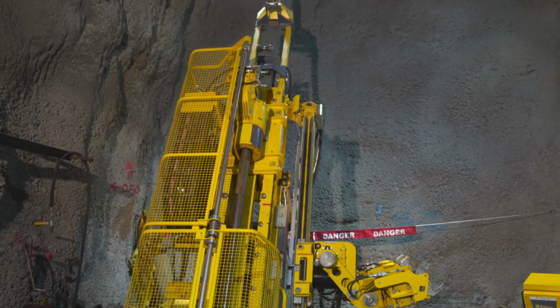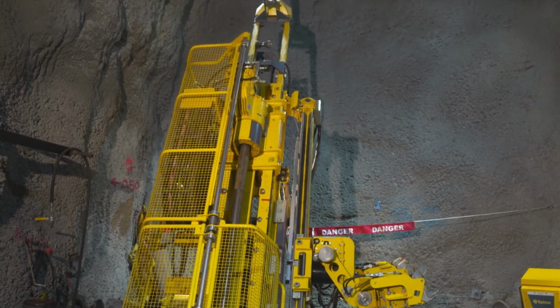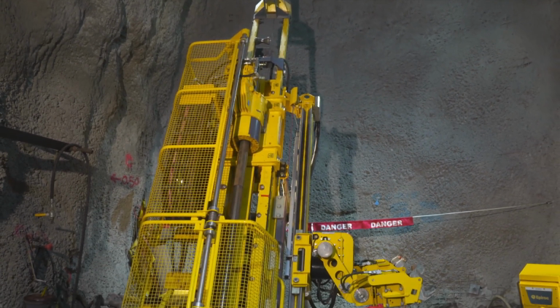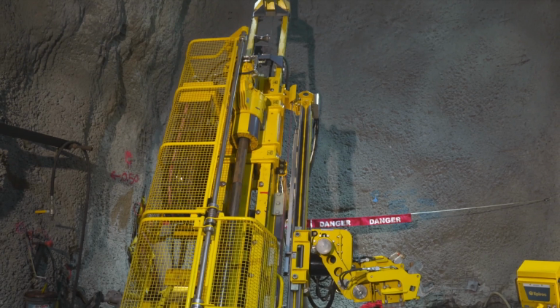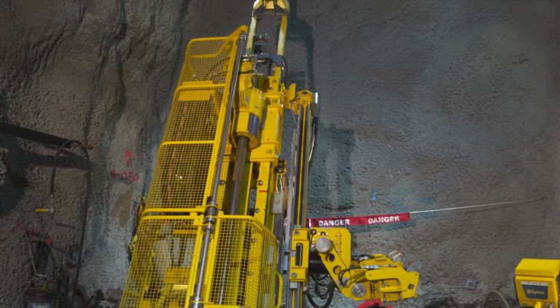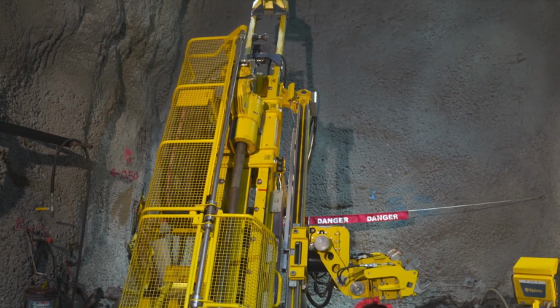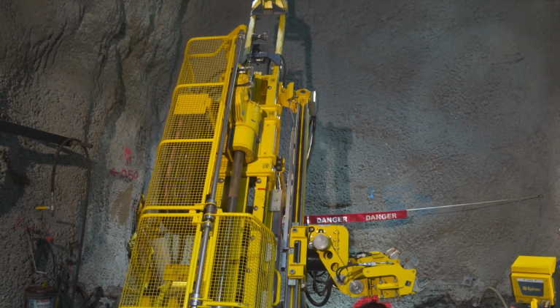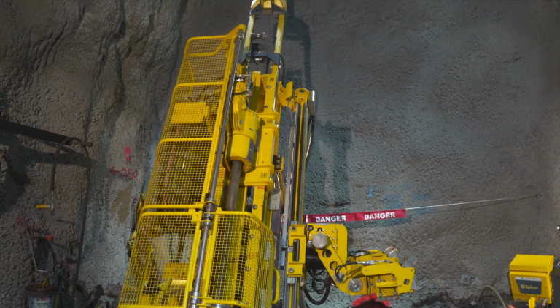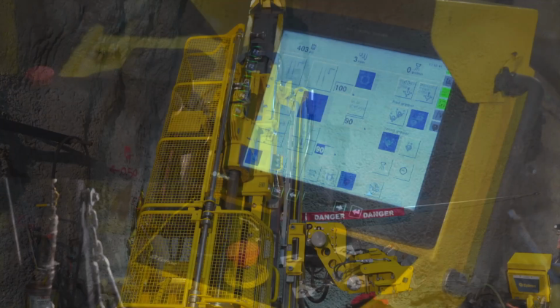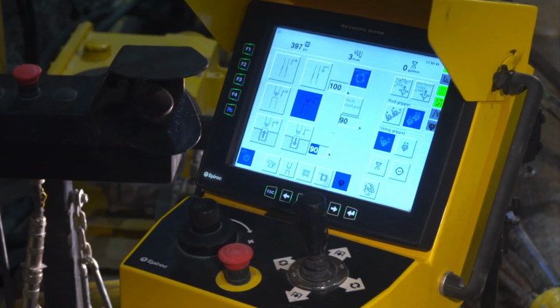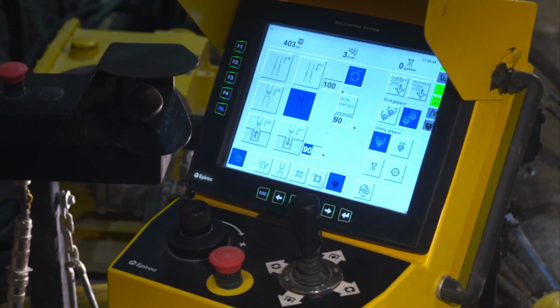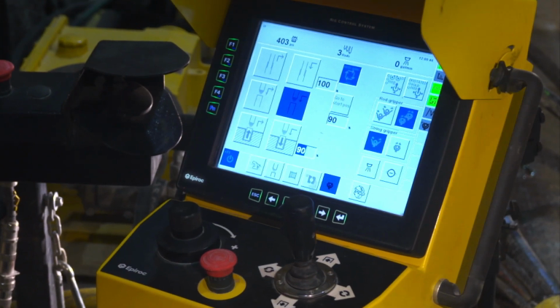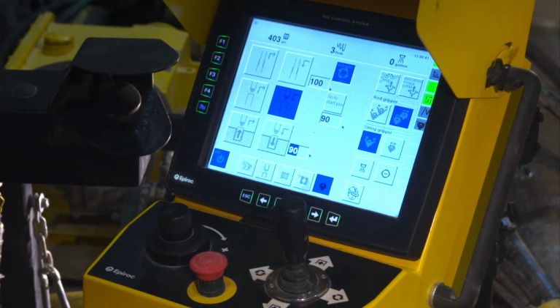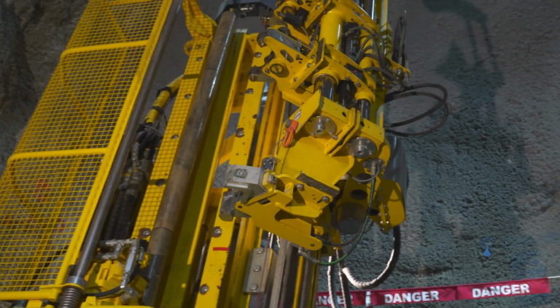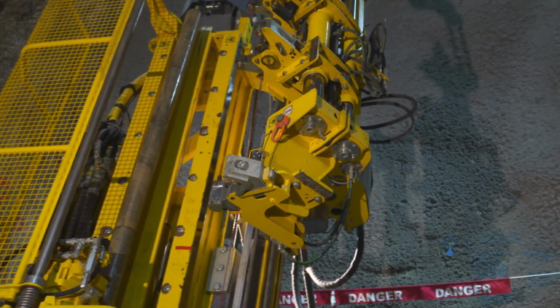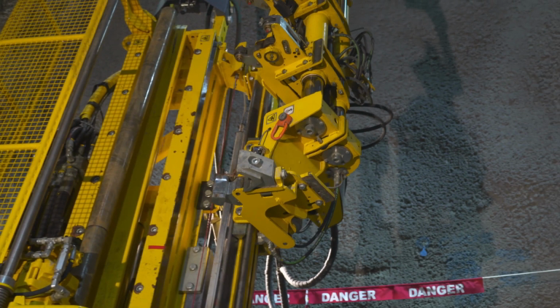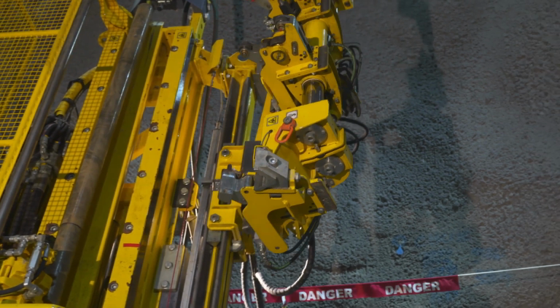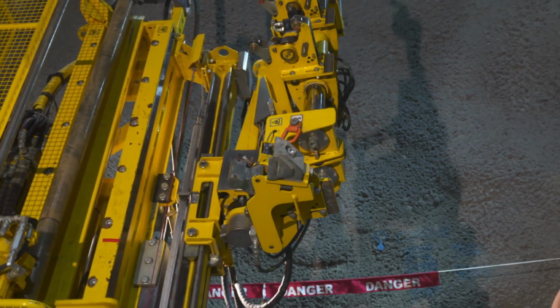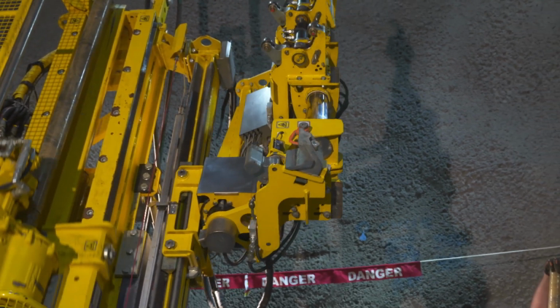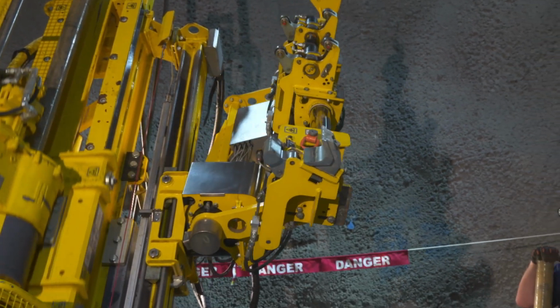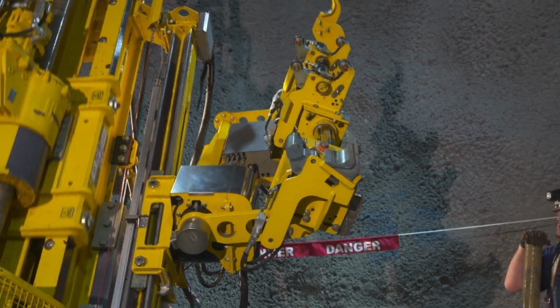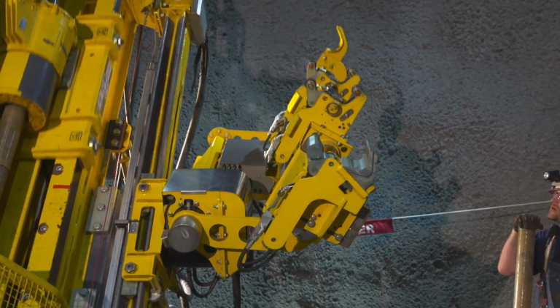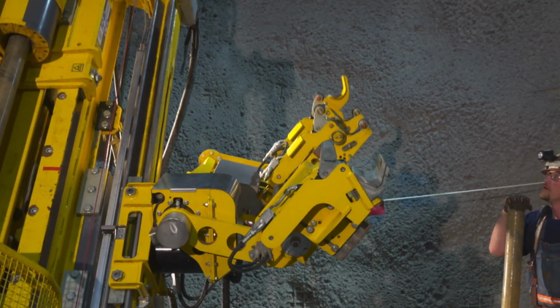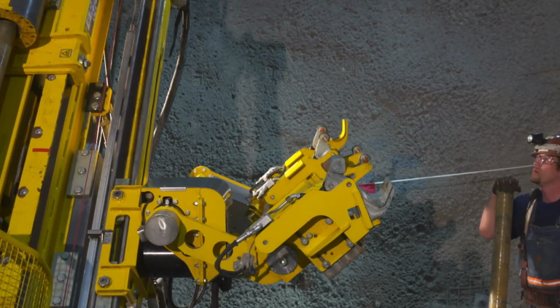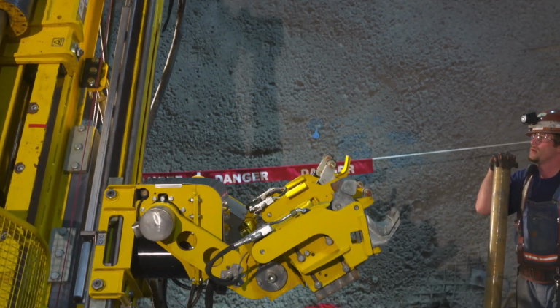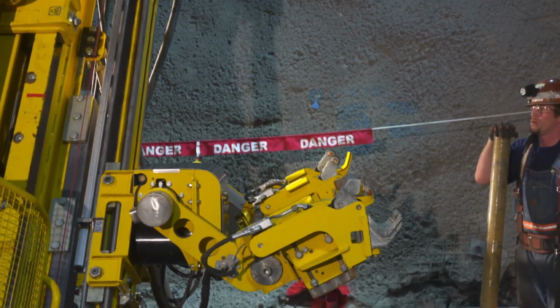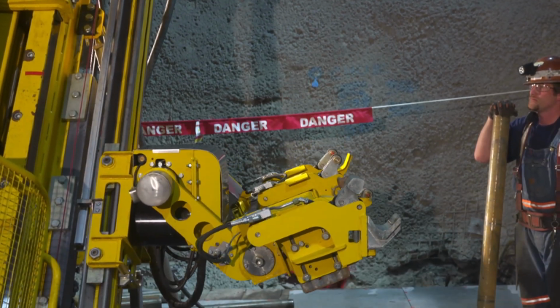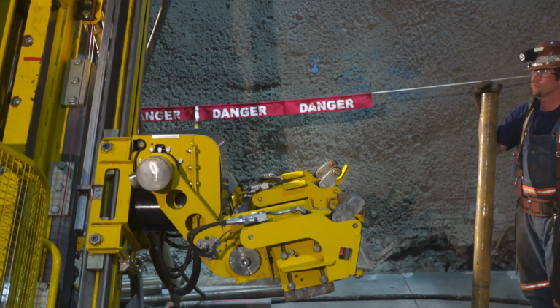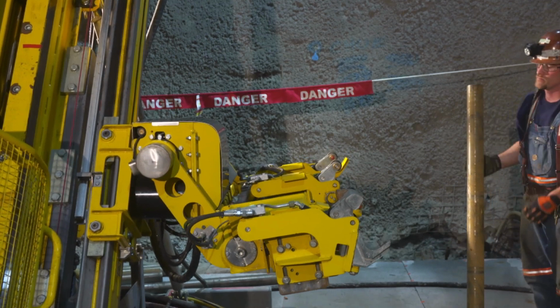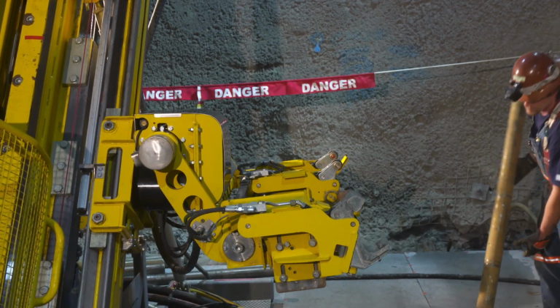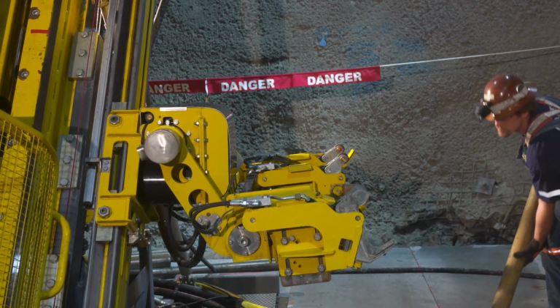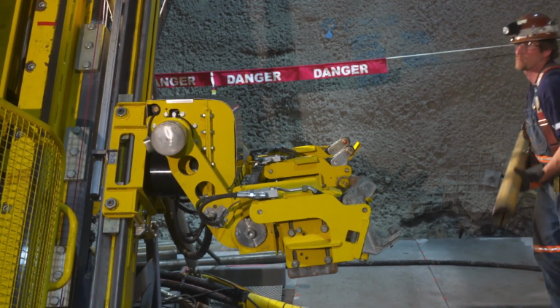One of the main benefits of integrating the rod handler into the rig control system is that the rod handler and the rig work in parallel, reducing cycle time. The cycle is completed and the system is ready to add the next rod.